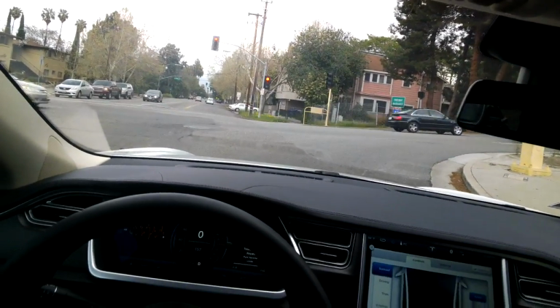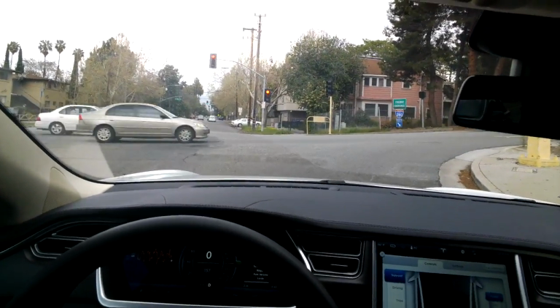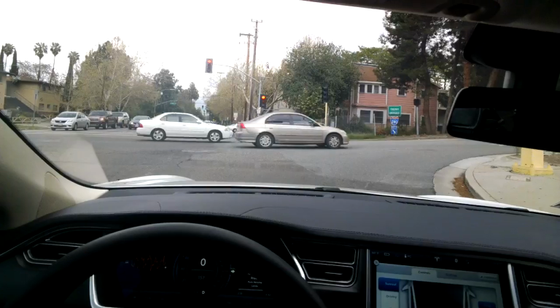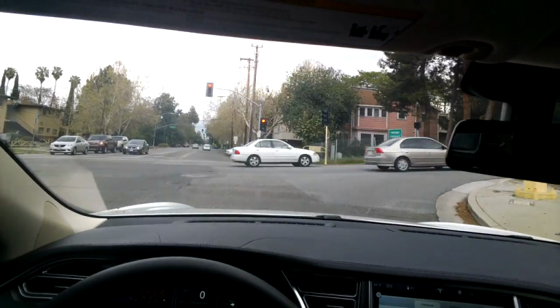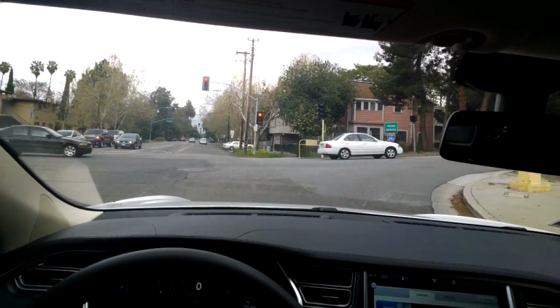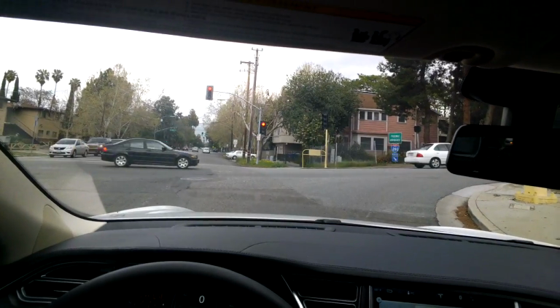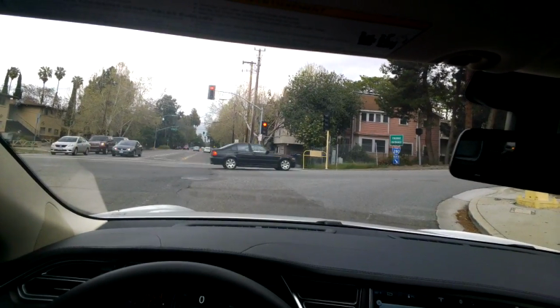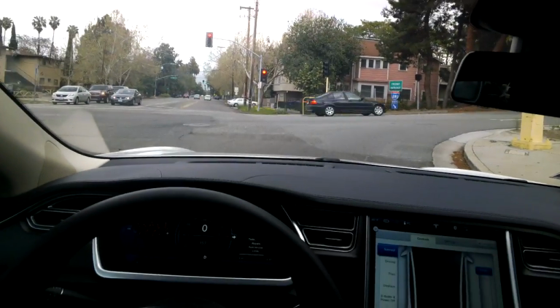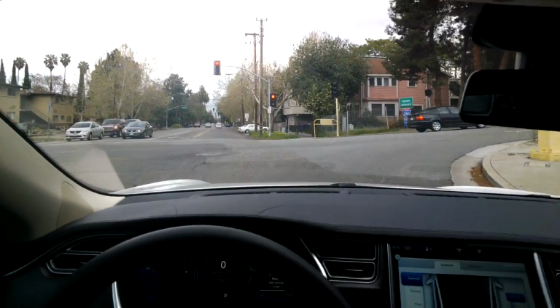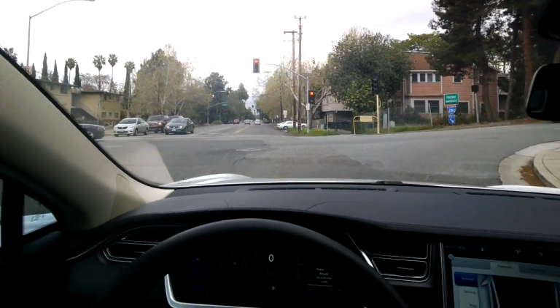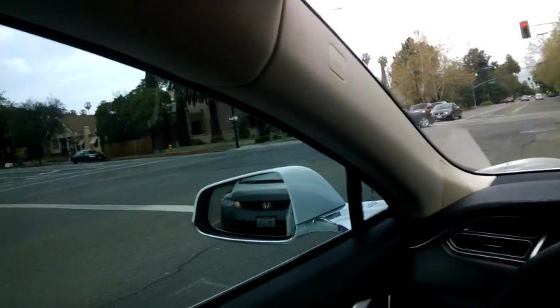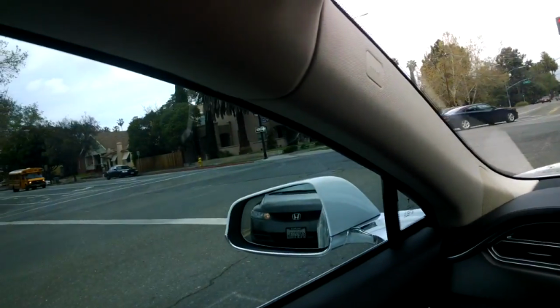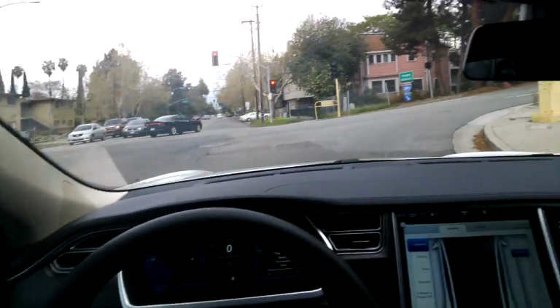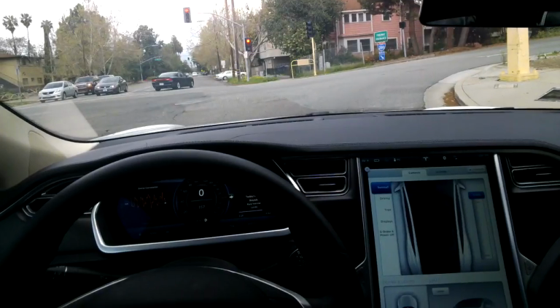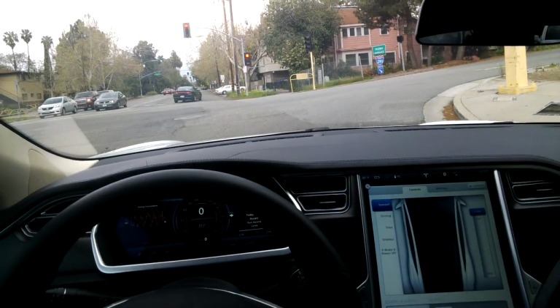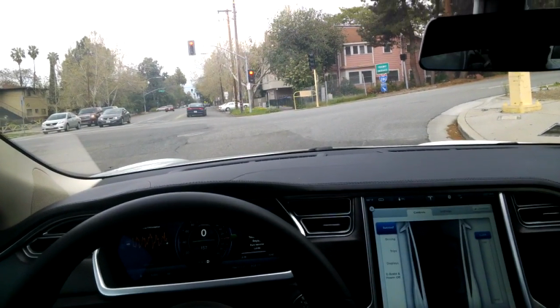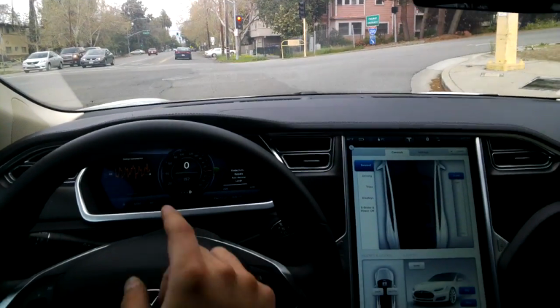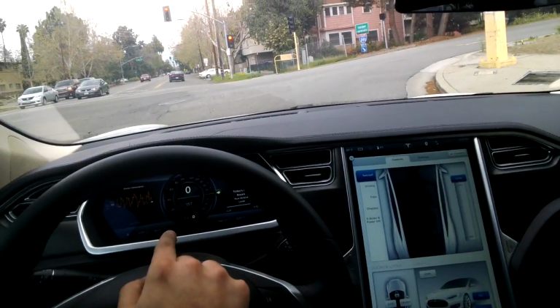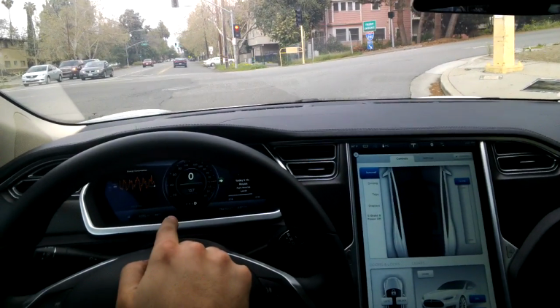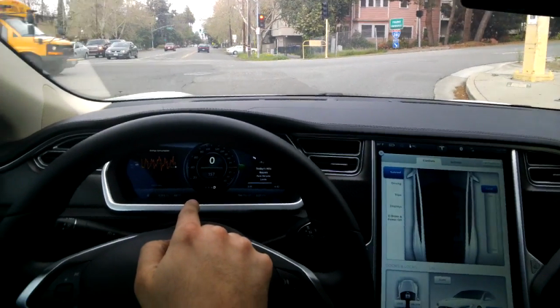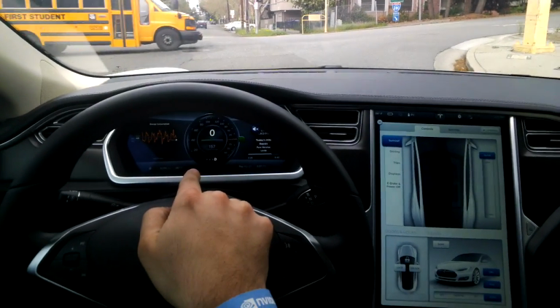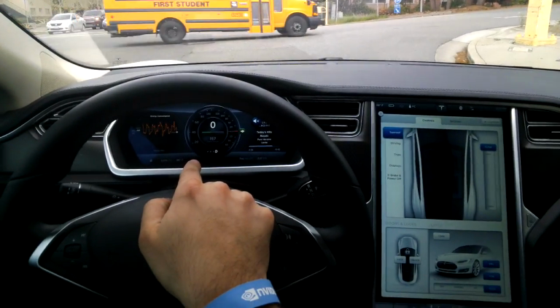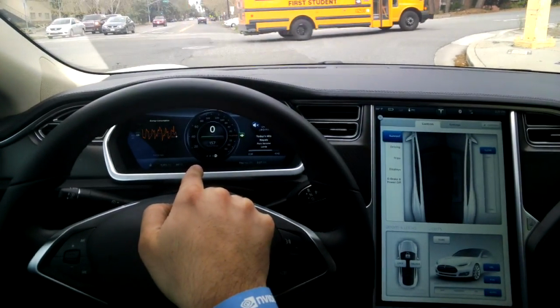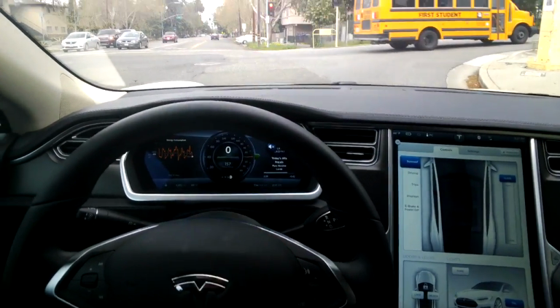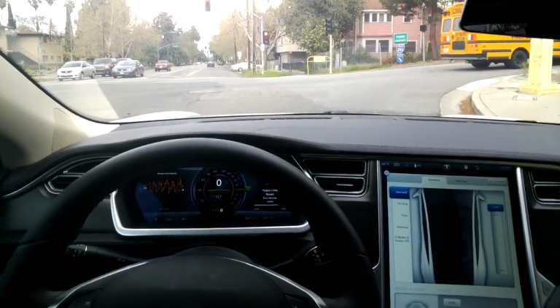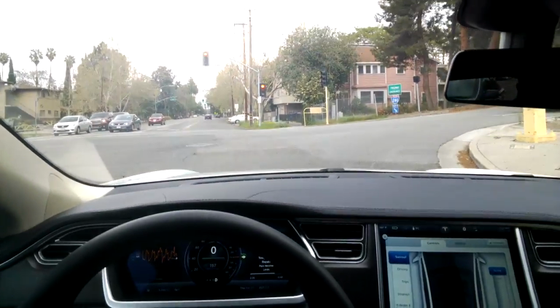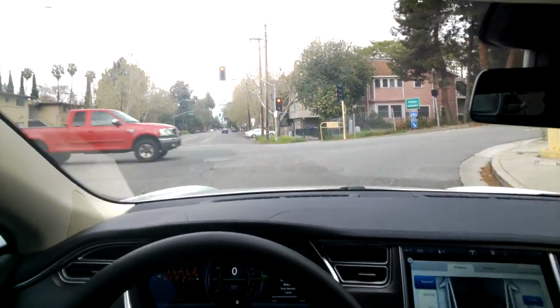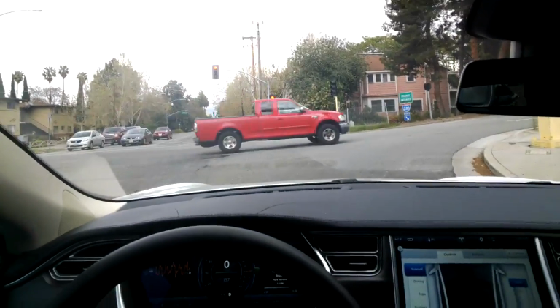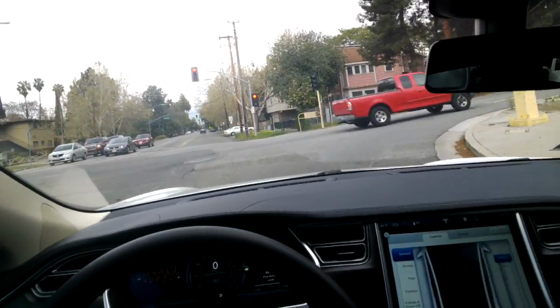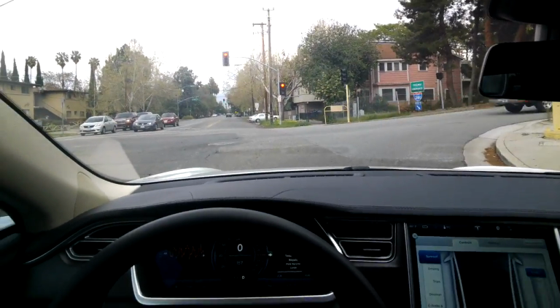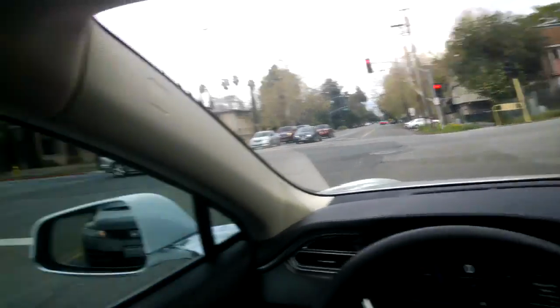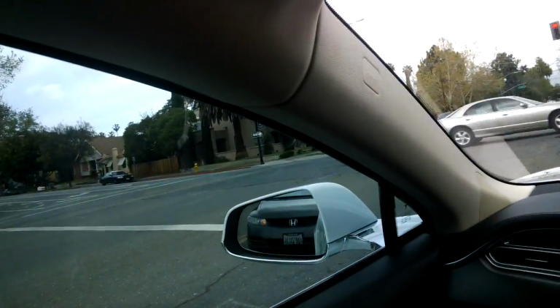When it goes up into the orange it's showing you the amount of energy you're expending, and when it dips down to the green it's the amount of energy being put back into the batteries during brake regeneration. The number right in the middle — 157 — is the rated range, showing how many miles we have left until we need to charge again.